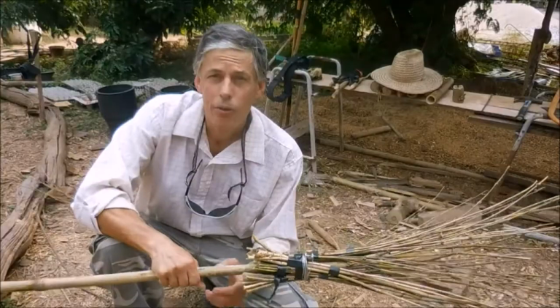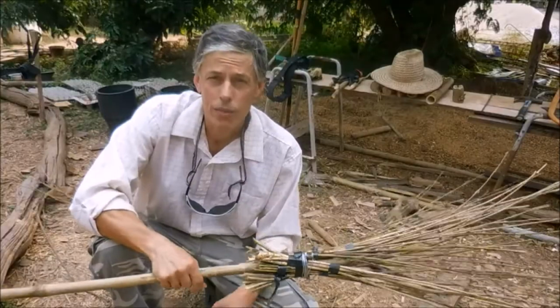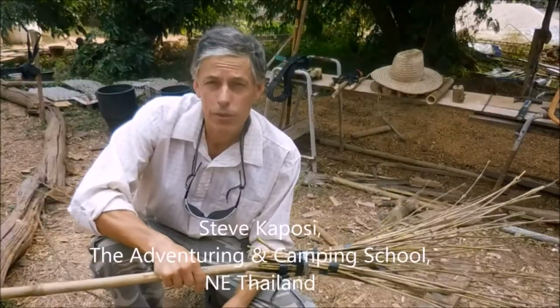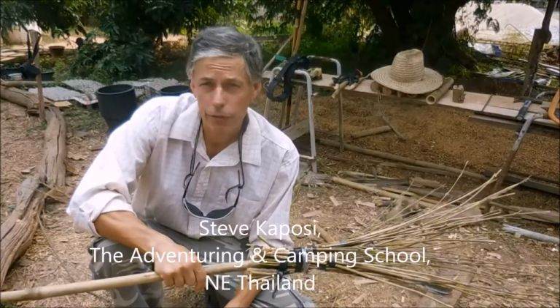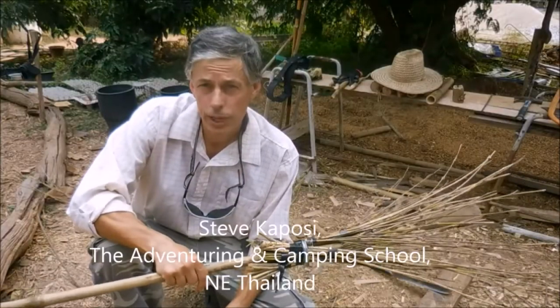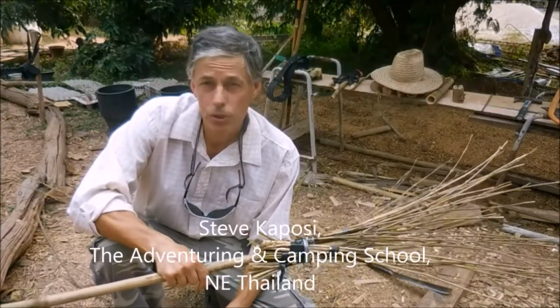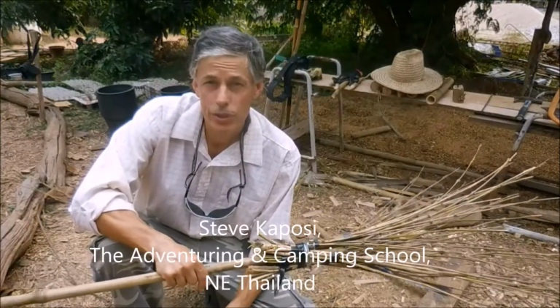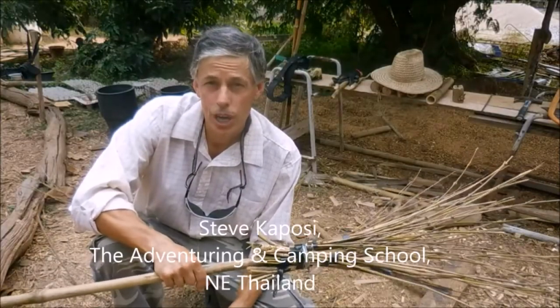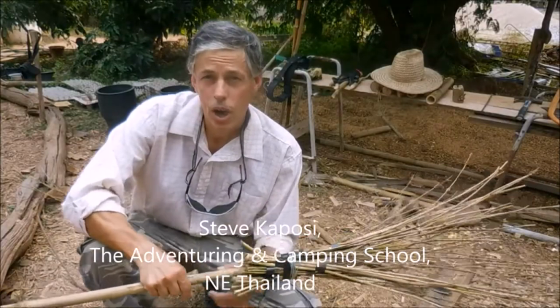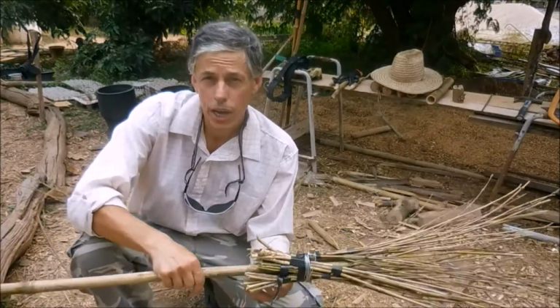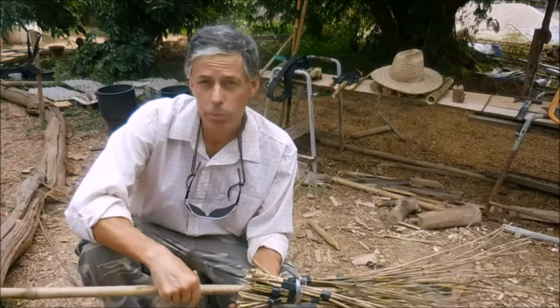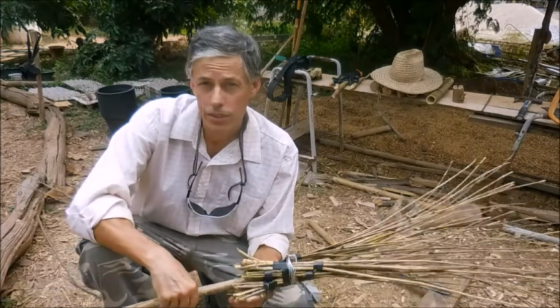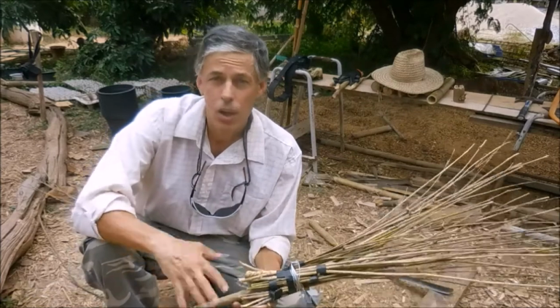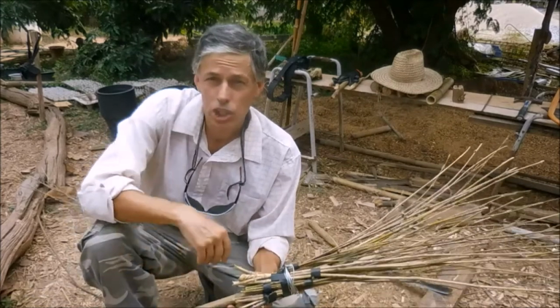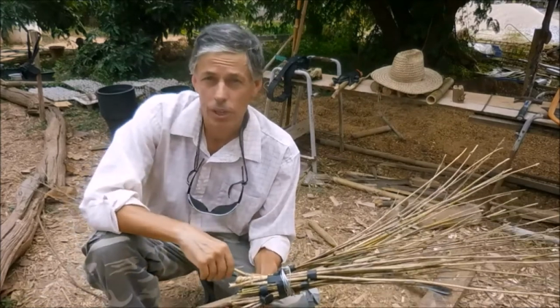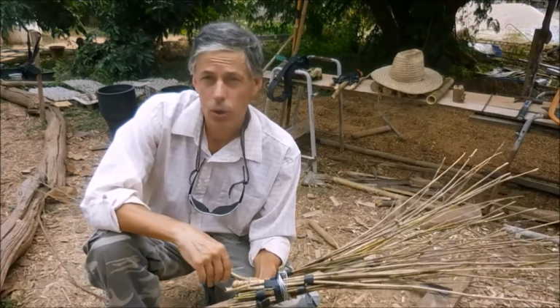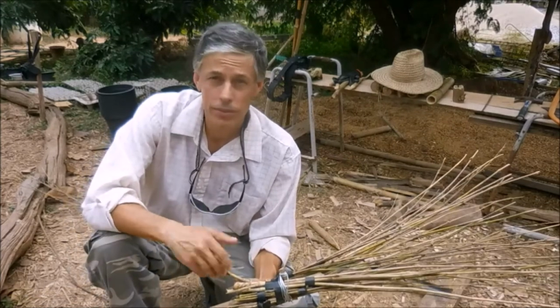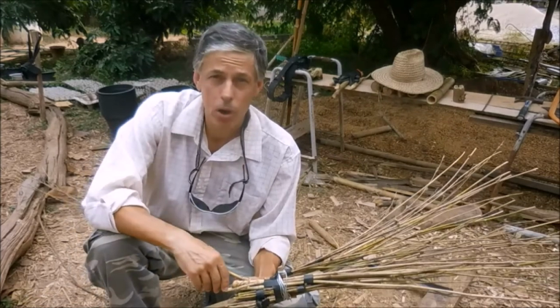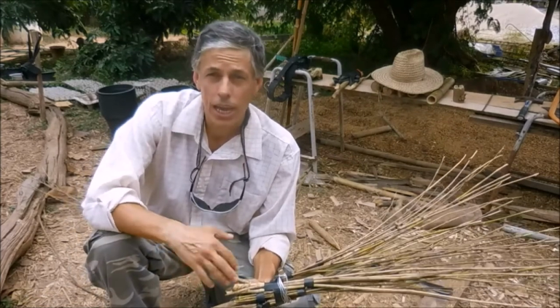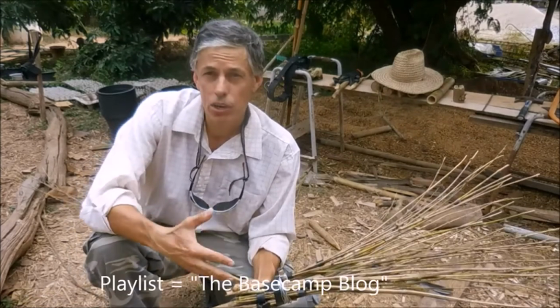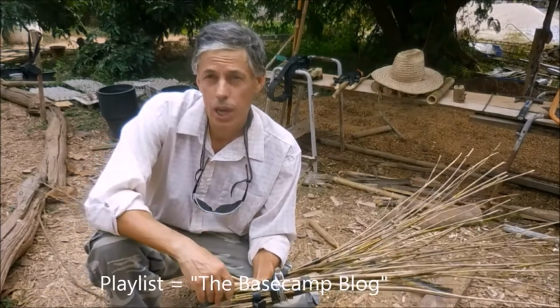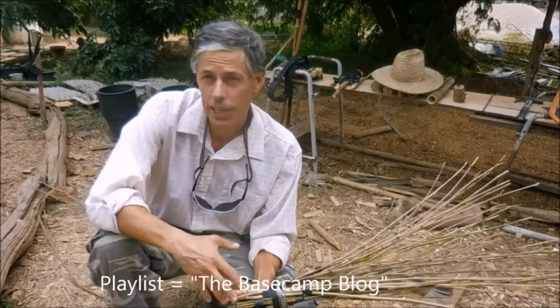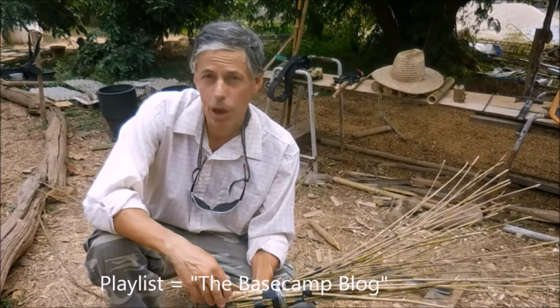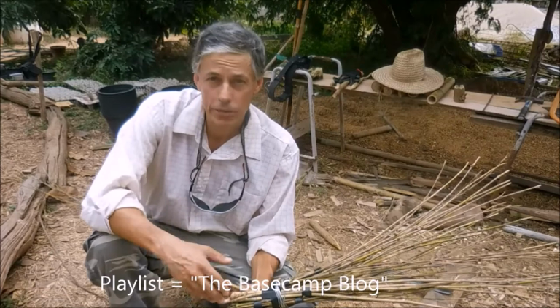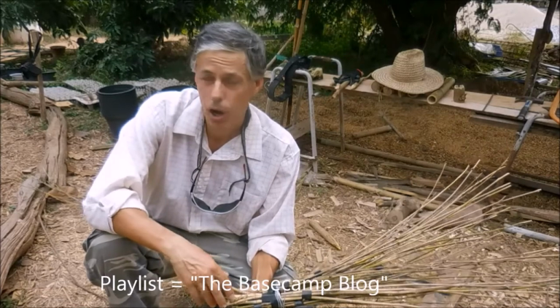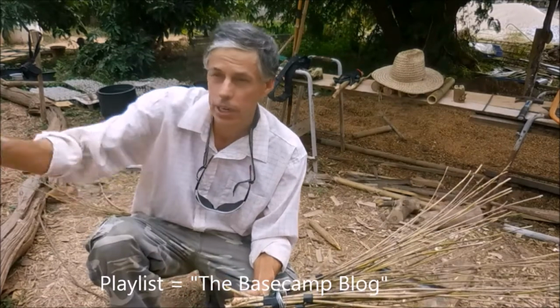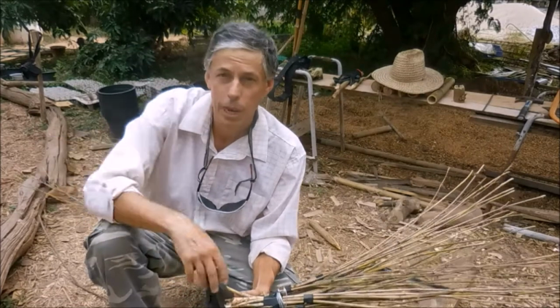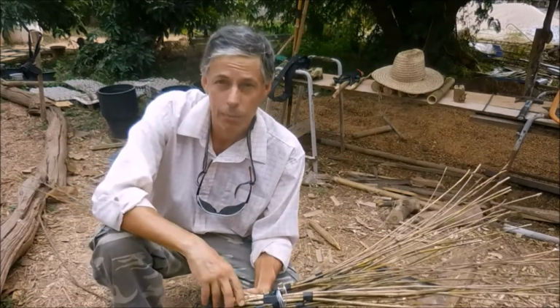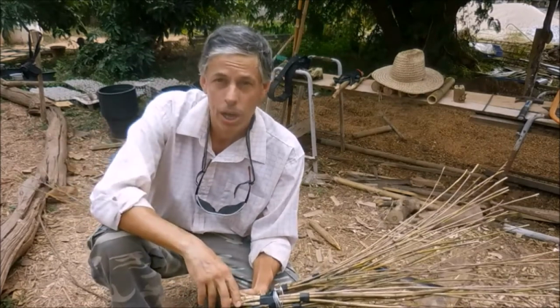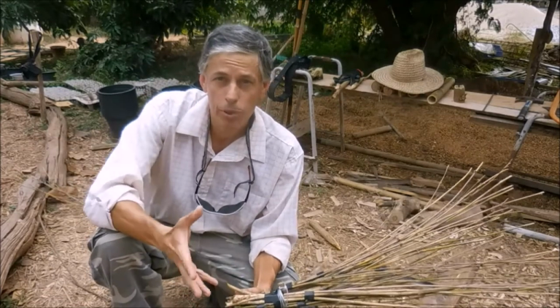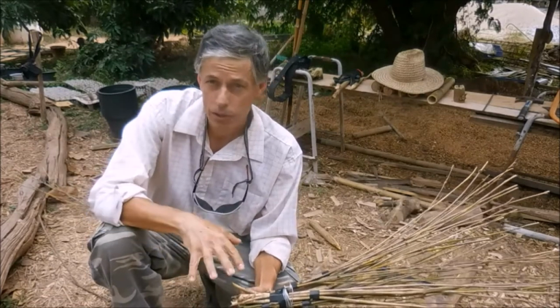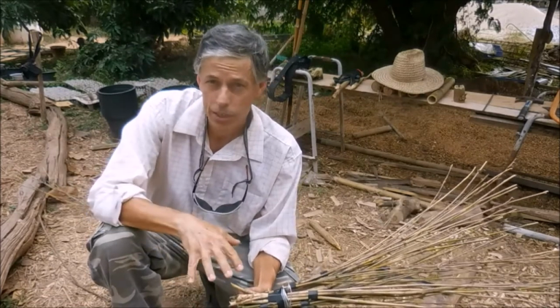Hi folks, Steve Kaposi at the Adventure and Camping School in North East Thailand. I've created a new playlist on my channel called the Base Camp Blog. Any general videos about camp life, base camp life here at my base camp, I'll put in this playlist.